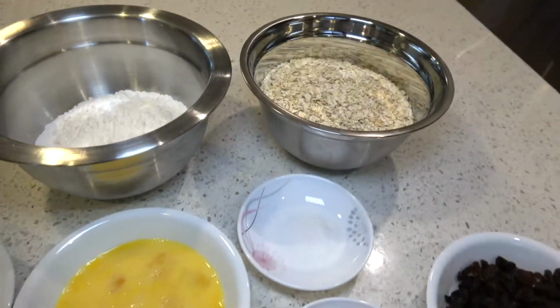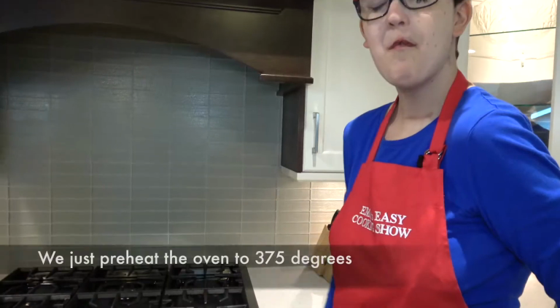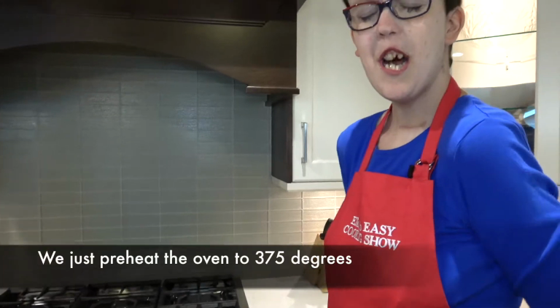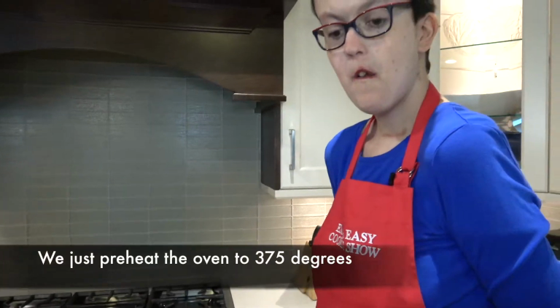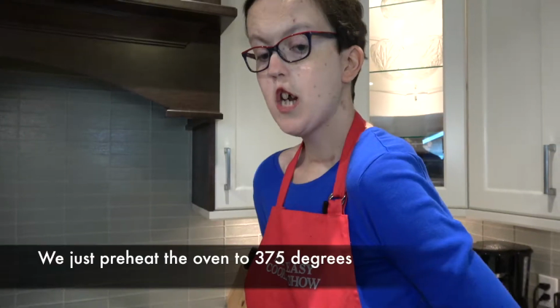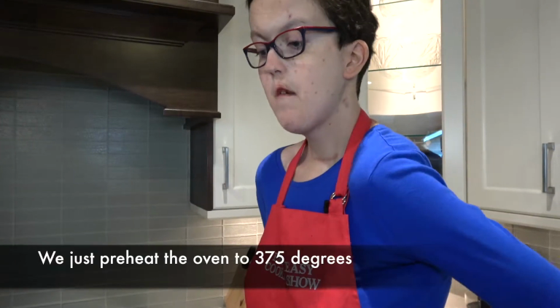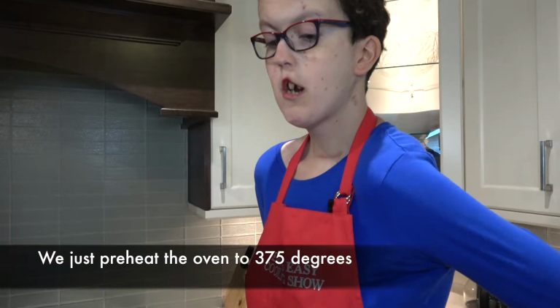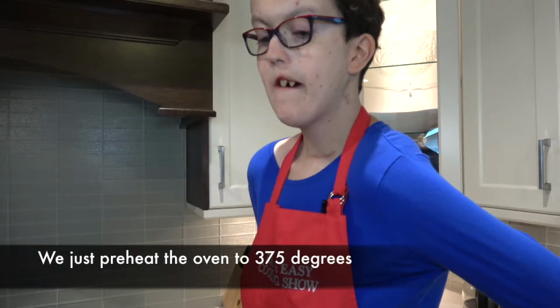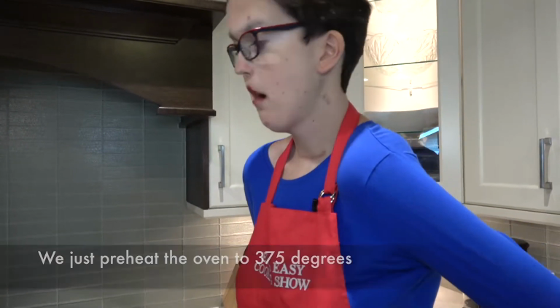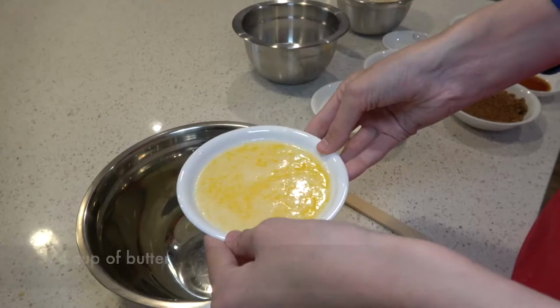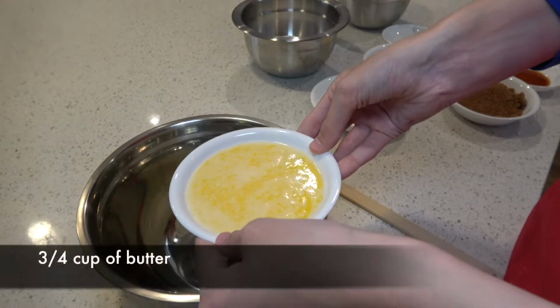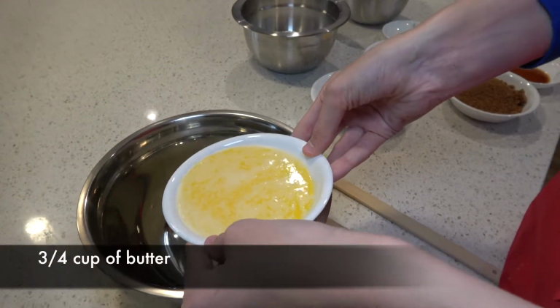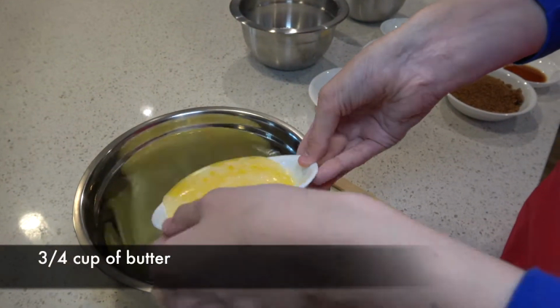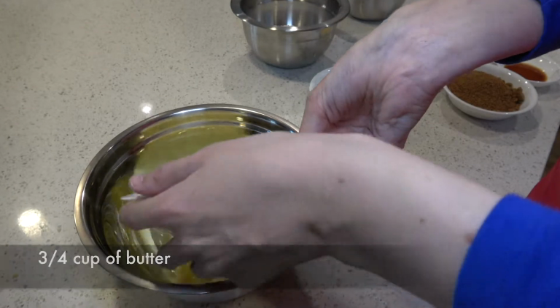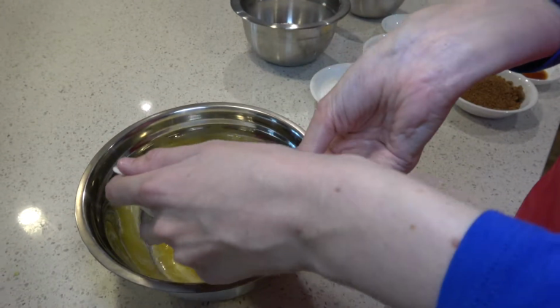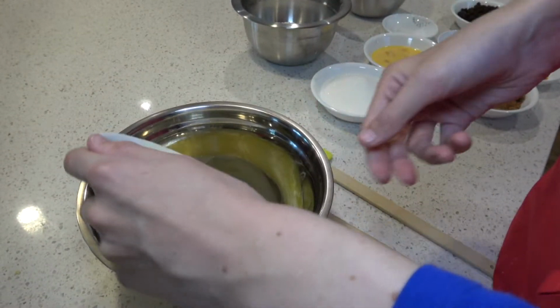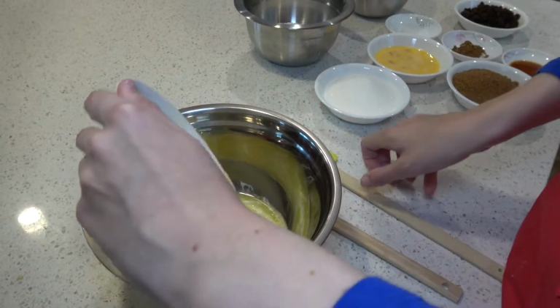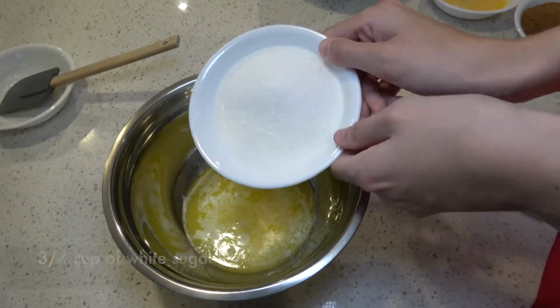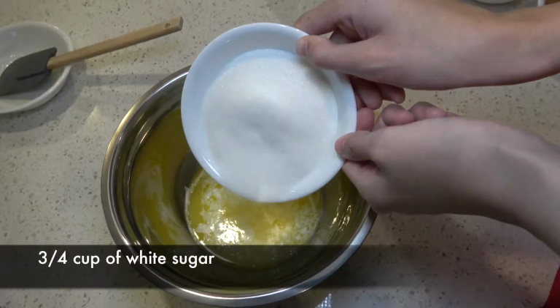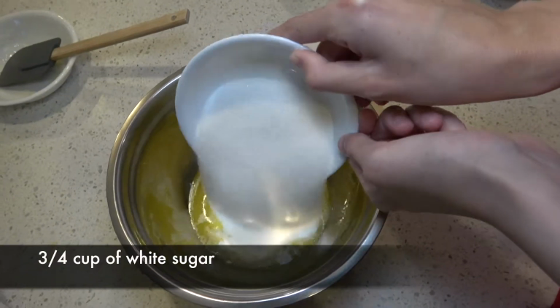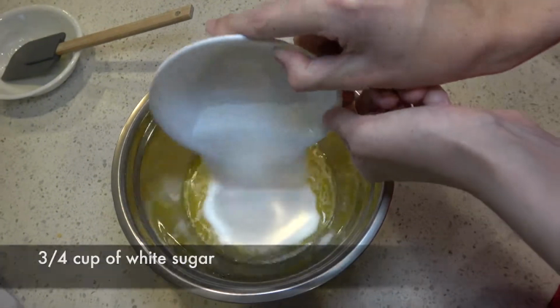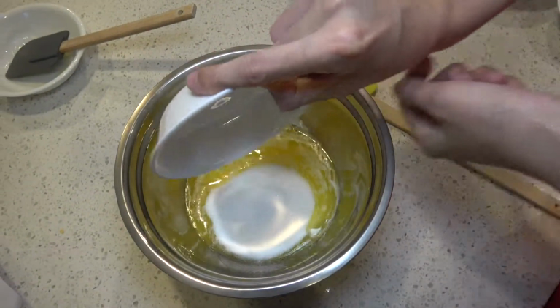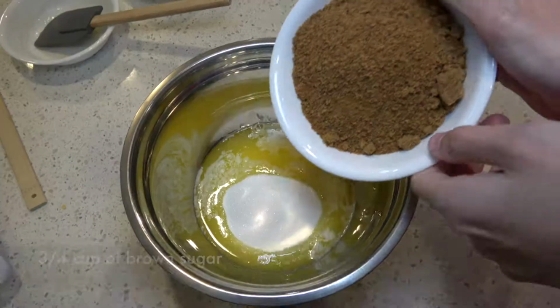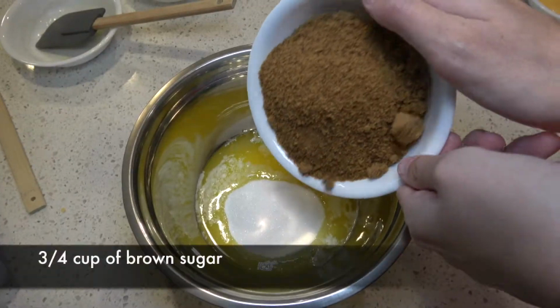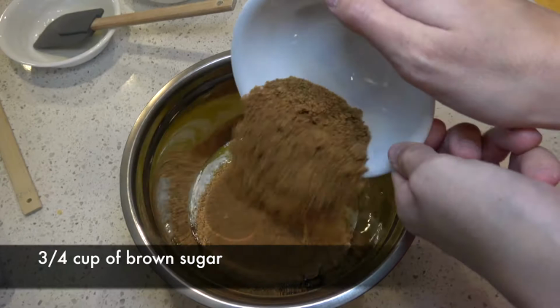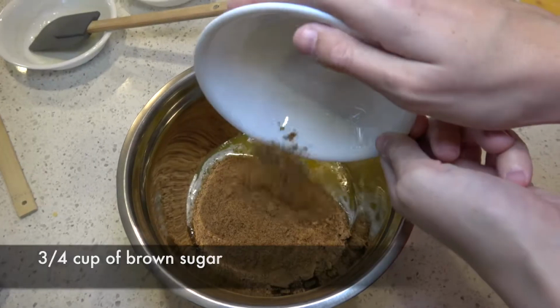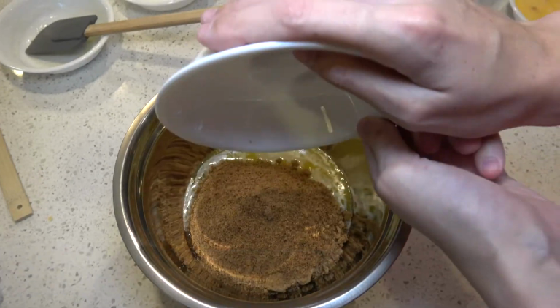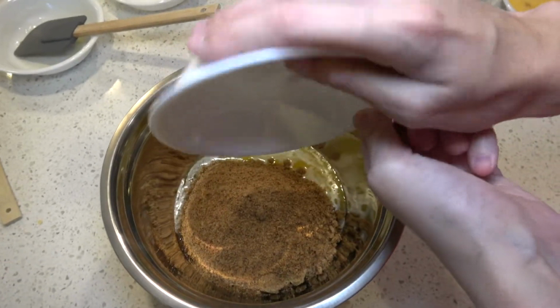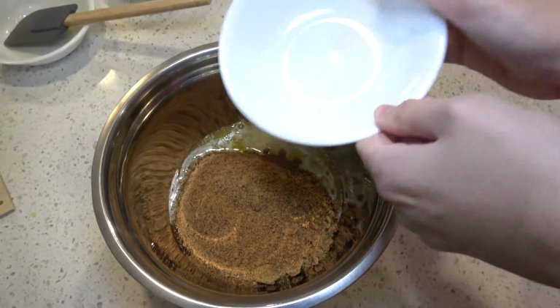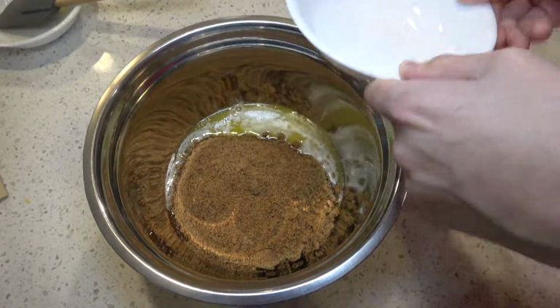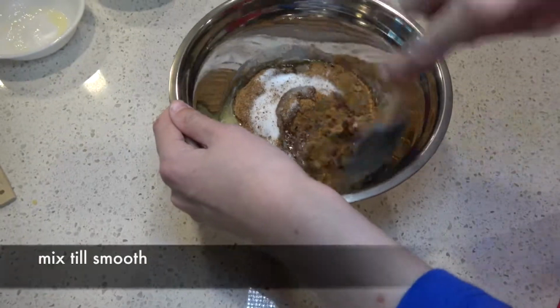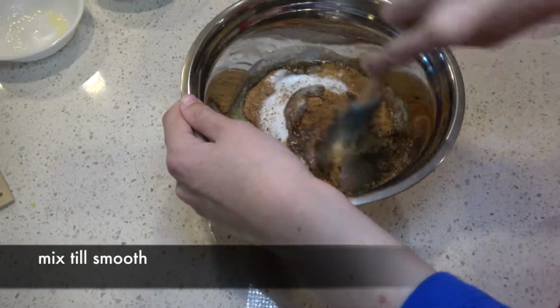We're going to preheat the oven to 375 degrees. Add three-quarter cup of butter, three-quarter cup of white sugar, and three-quarter cup of brown sugar. Mix until smooth.